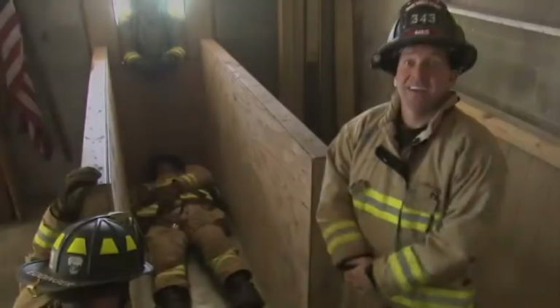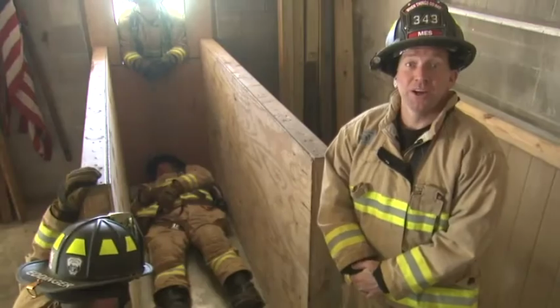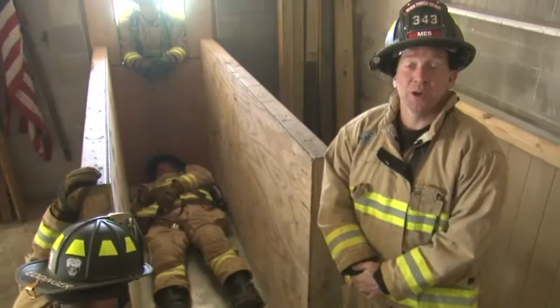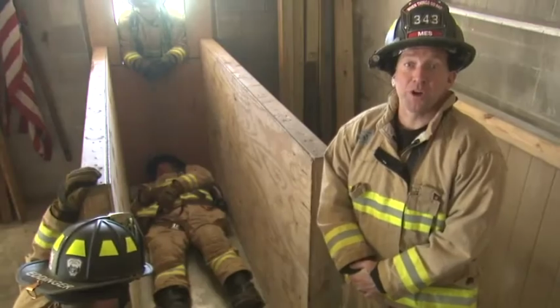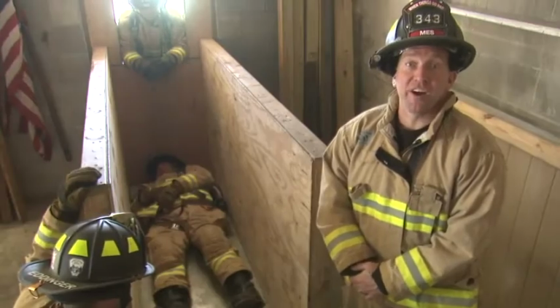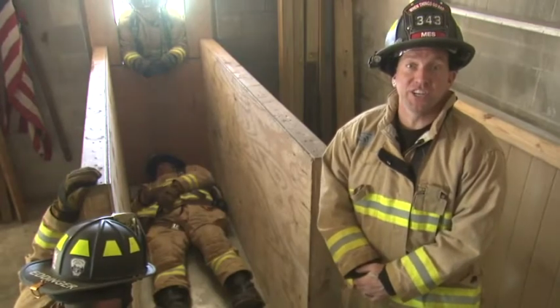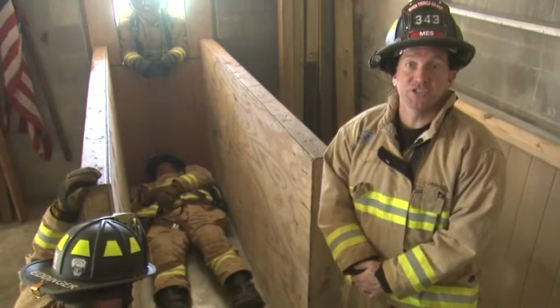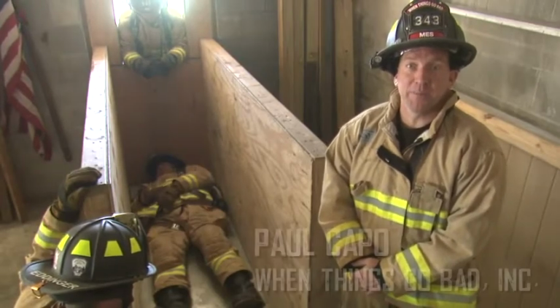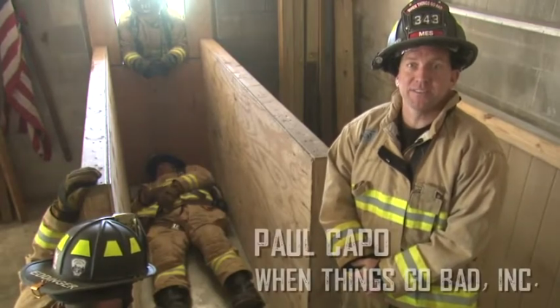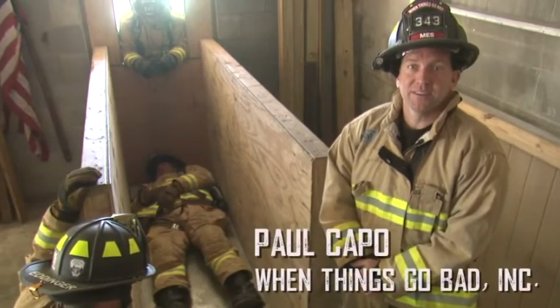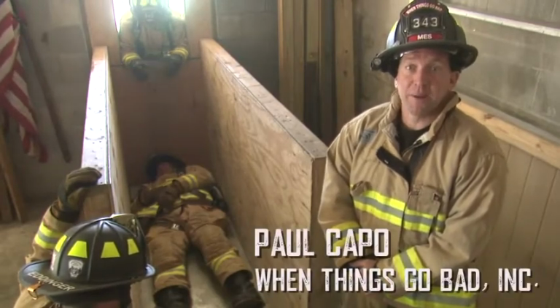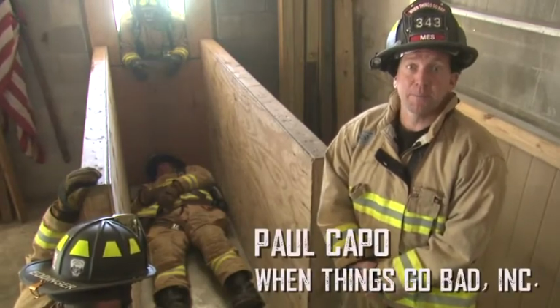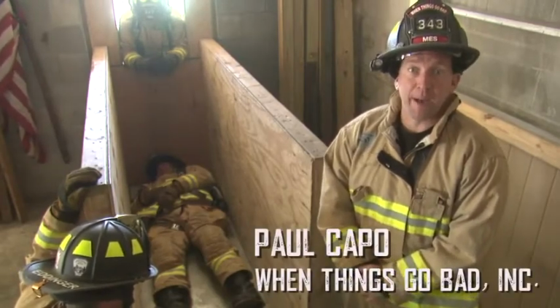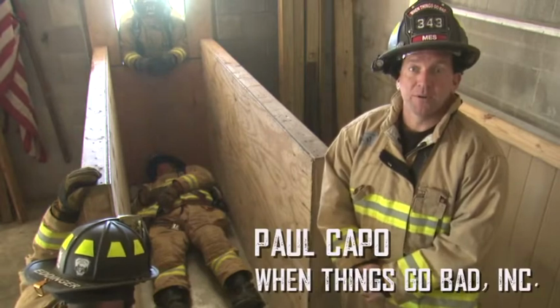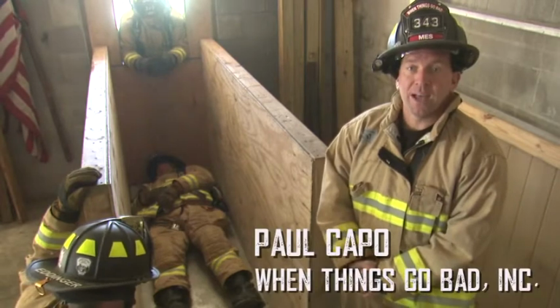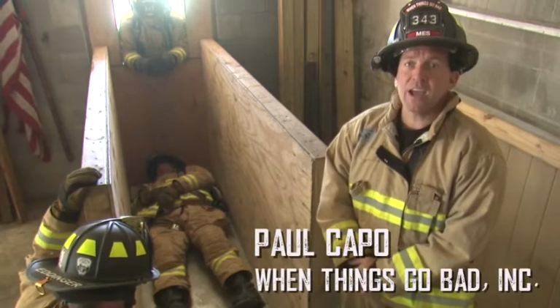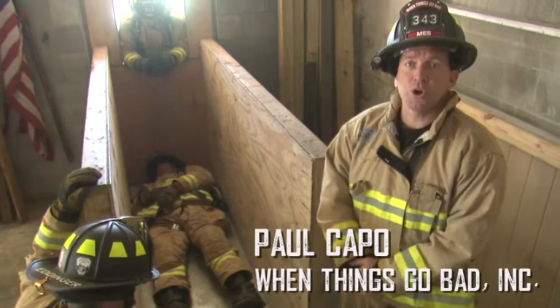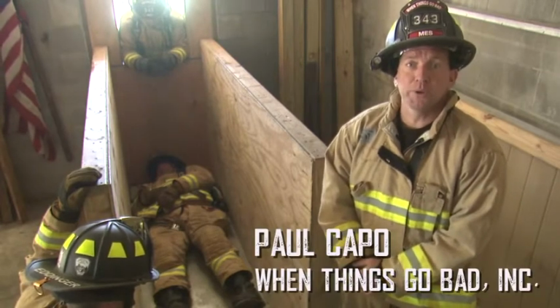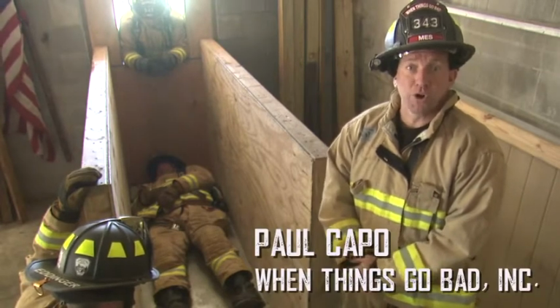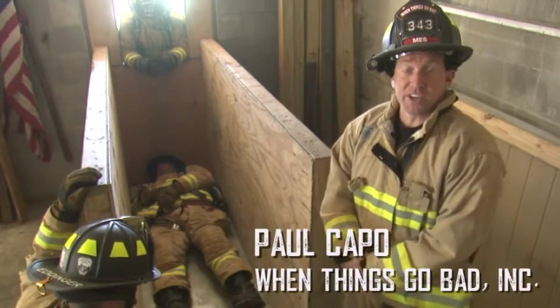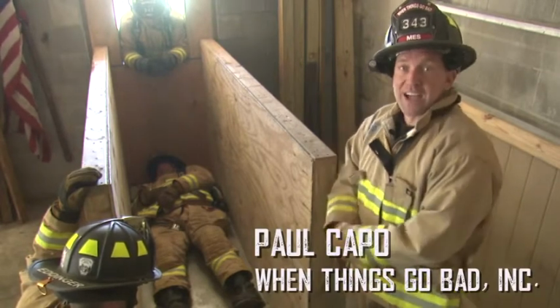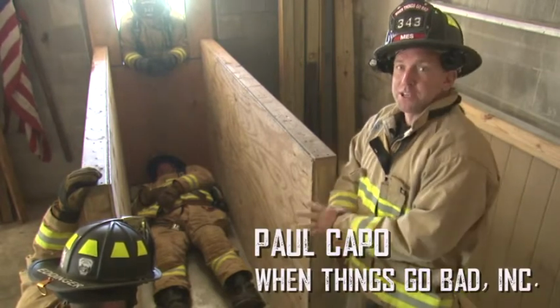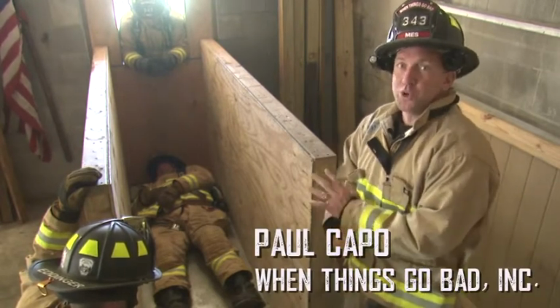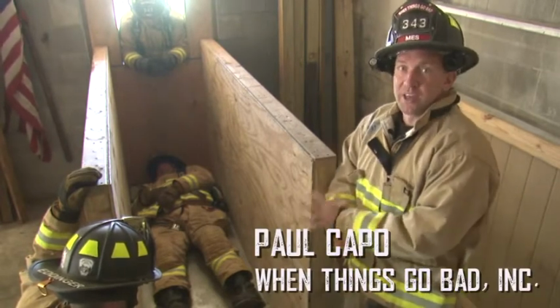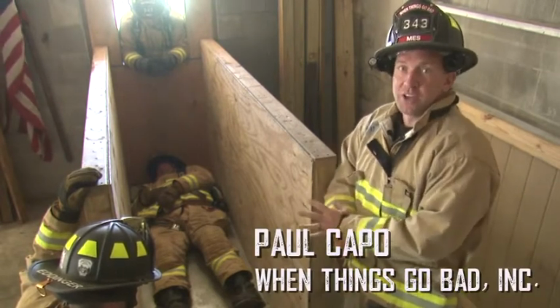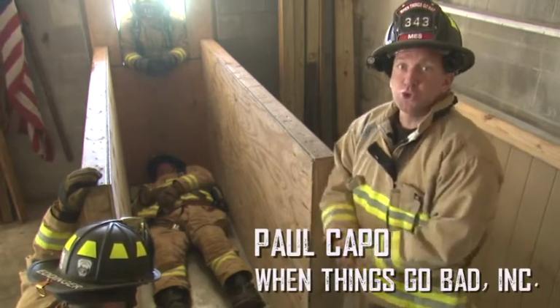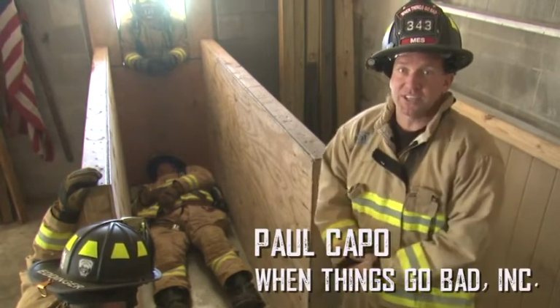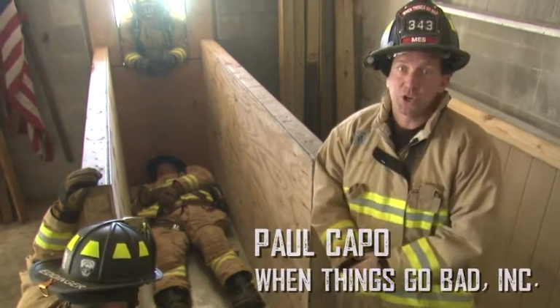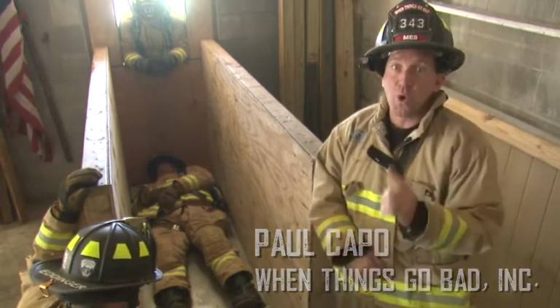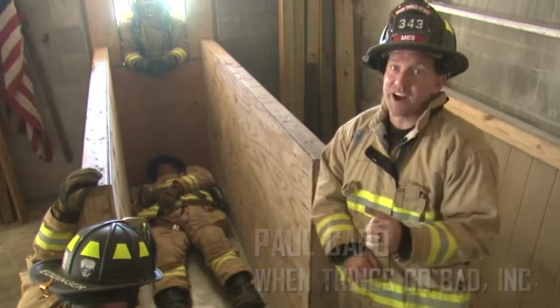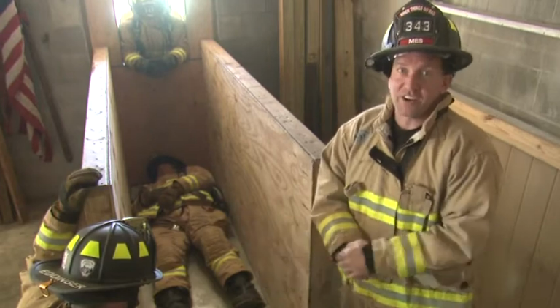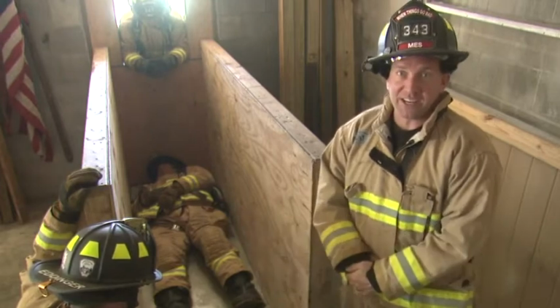Hello and welcome to Fire Engineering's Training Minutes. My name is Paul Cappo and today we're going to be going over the confined space window lift utilizing the one firefighter technique.